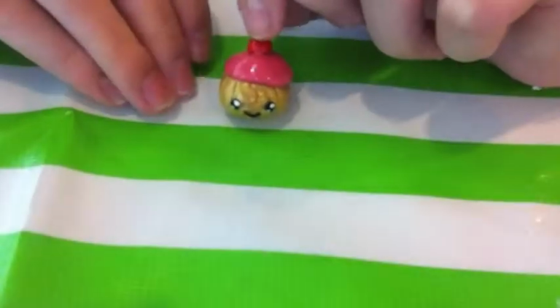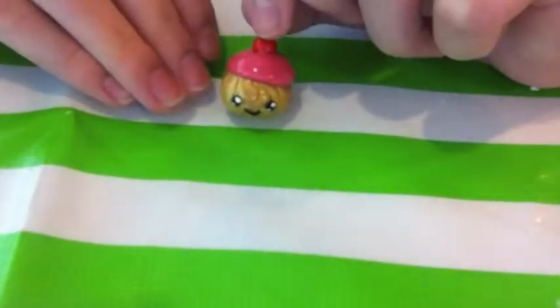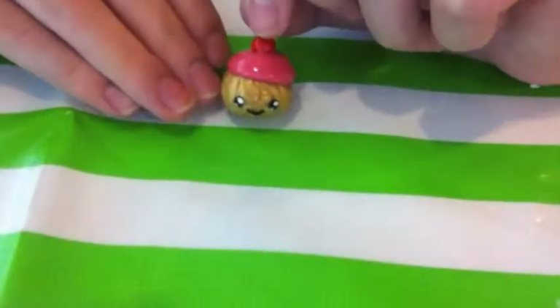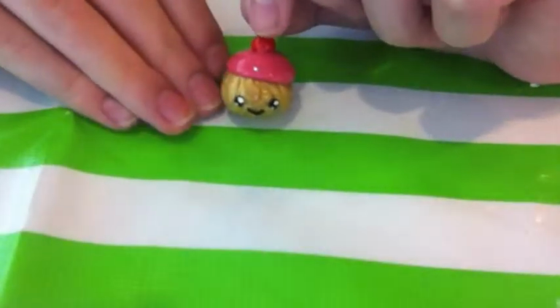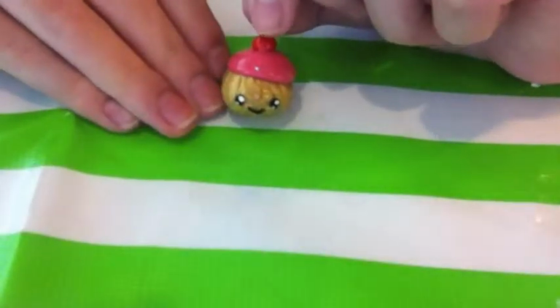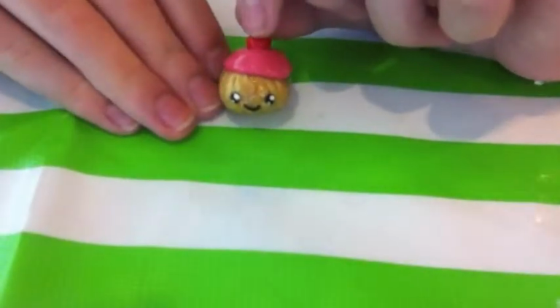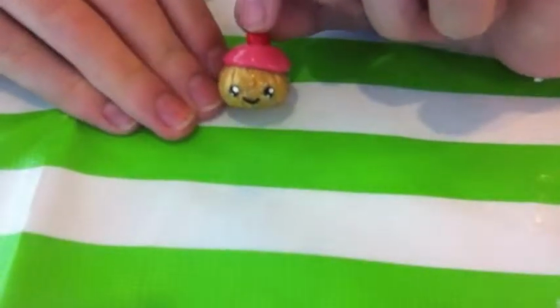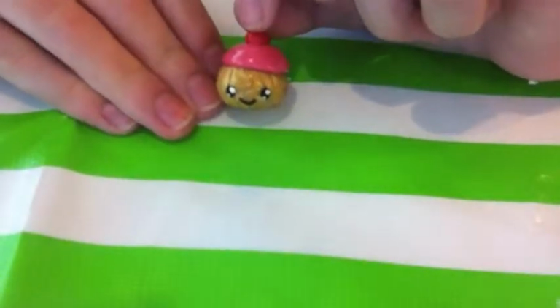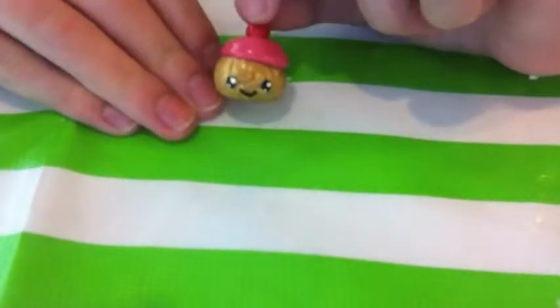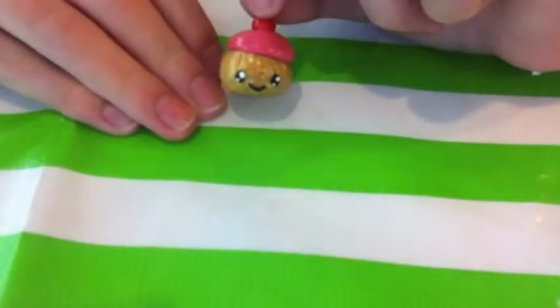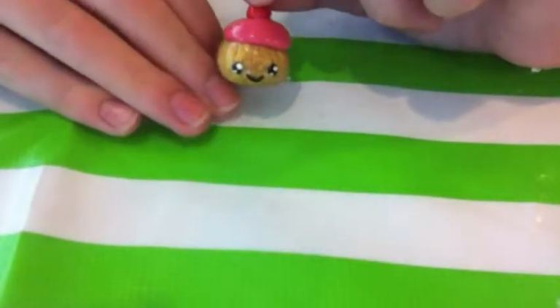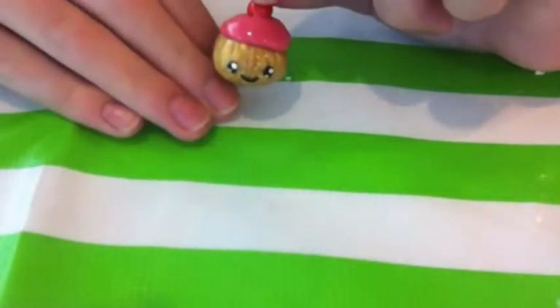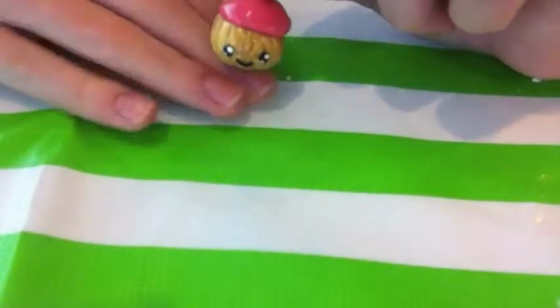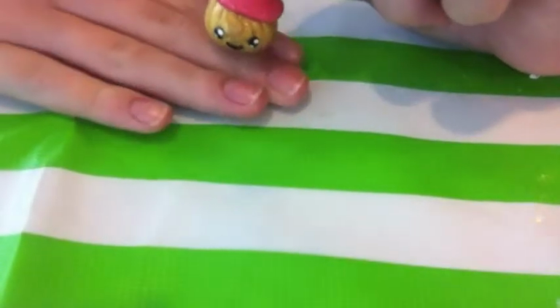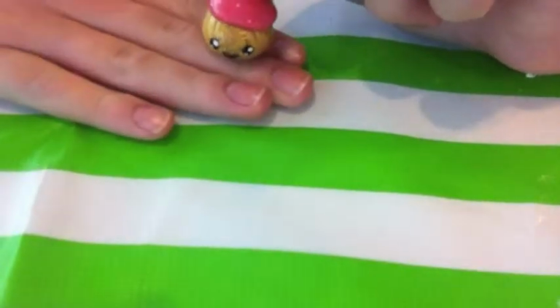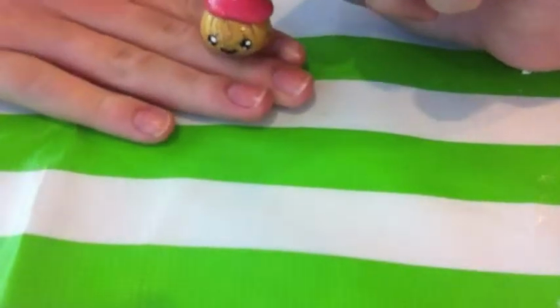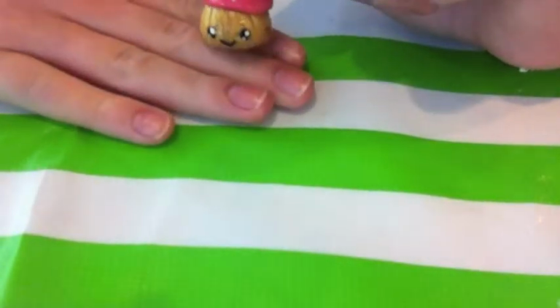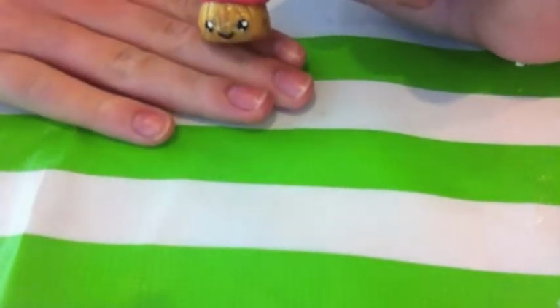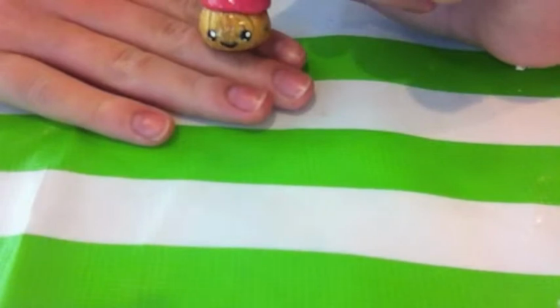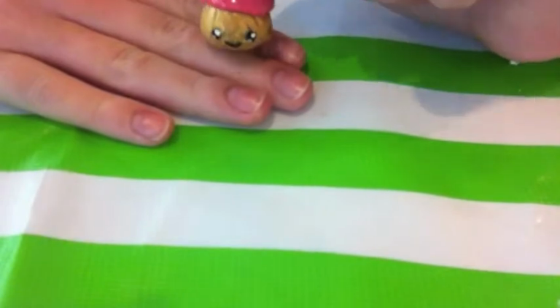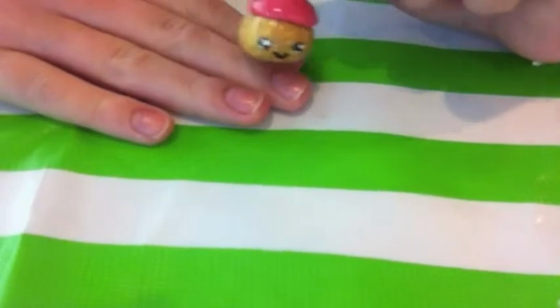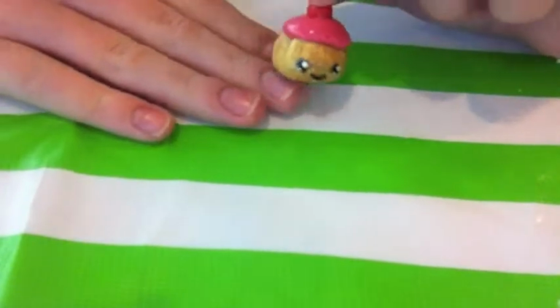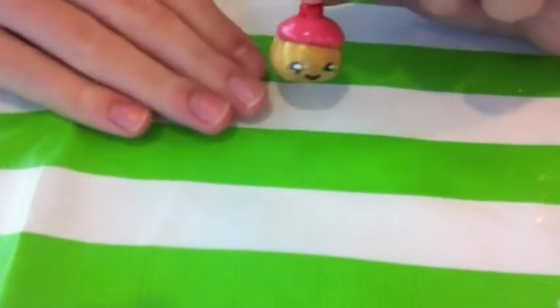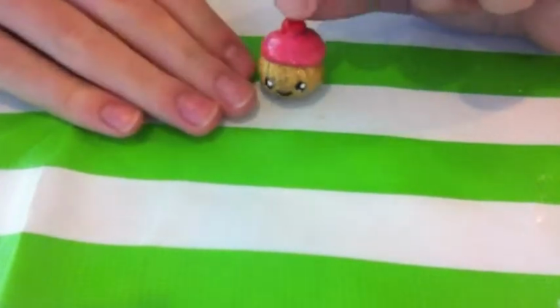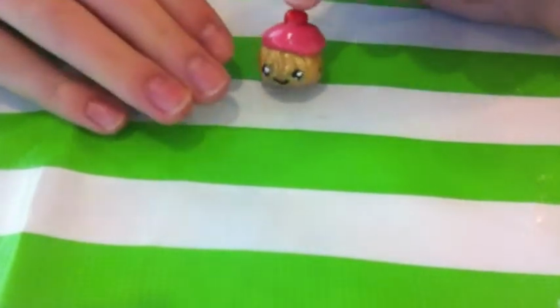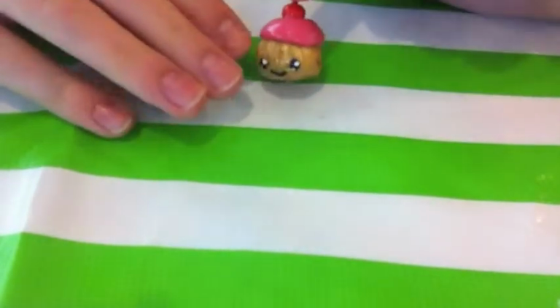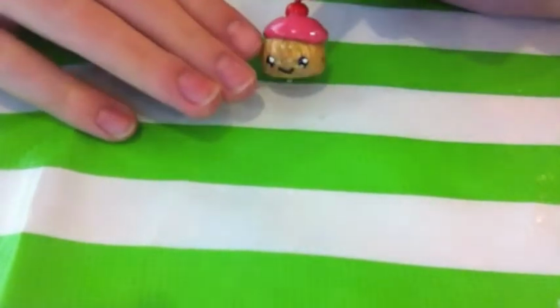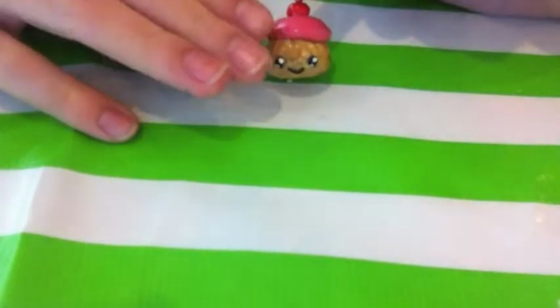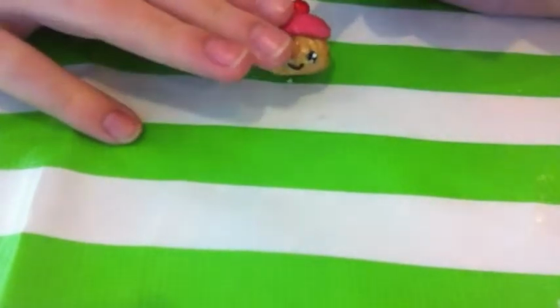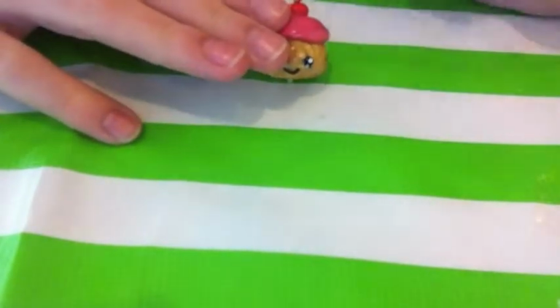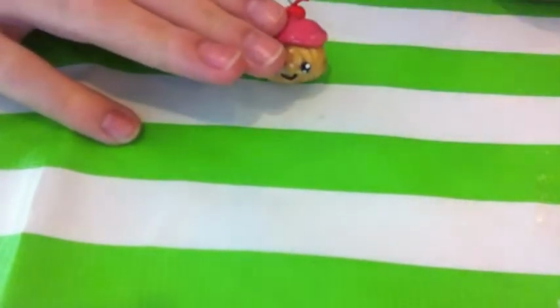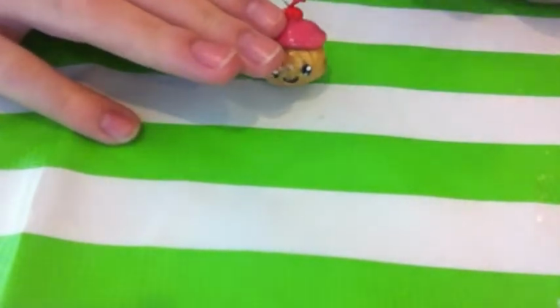Hi guys, this is Cute Kawaii Delights and today I'm going to show you how to make this adorable little cupcake with a cherry on top.